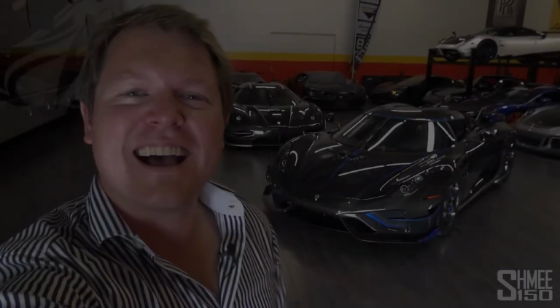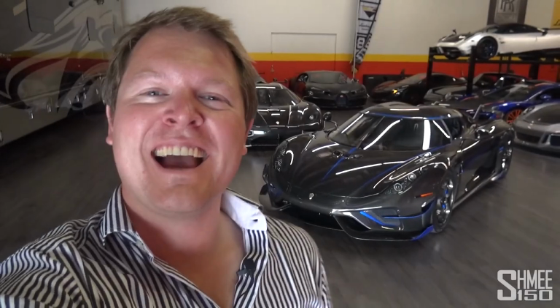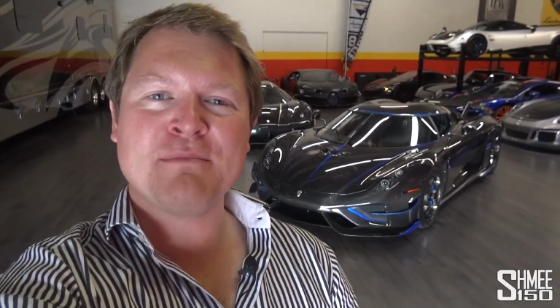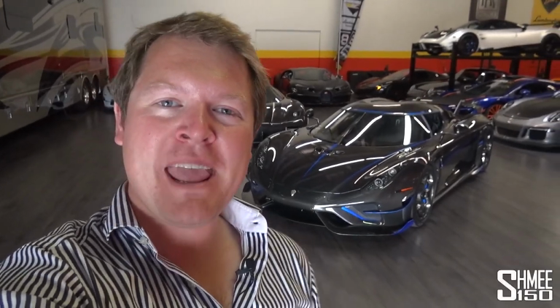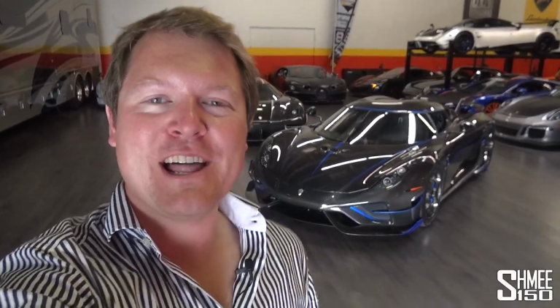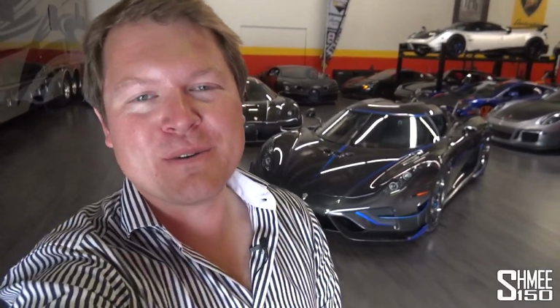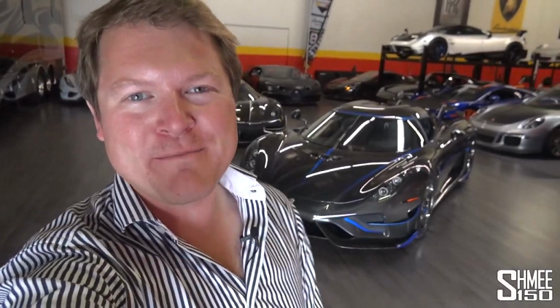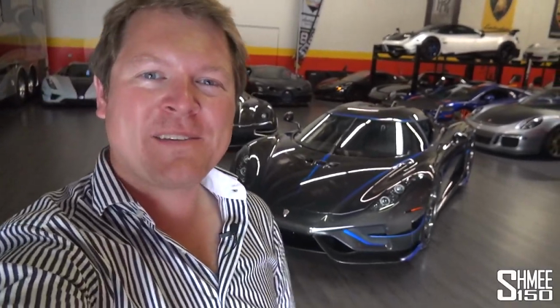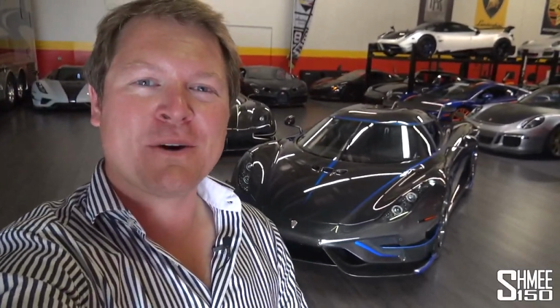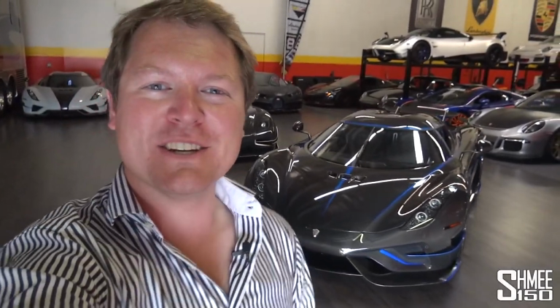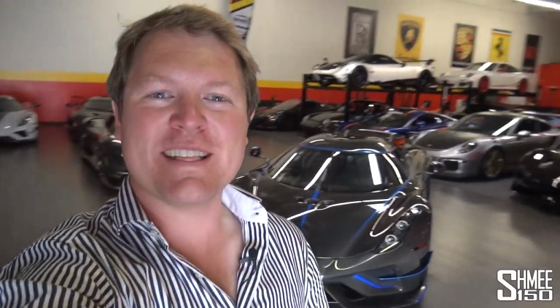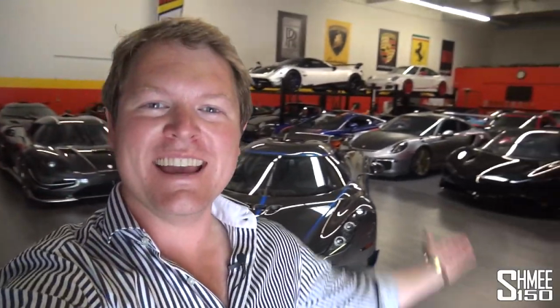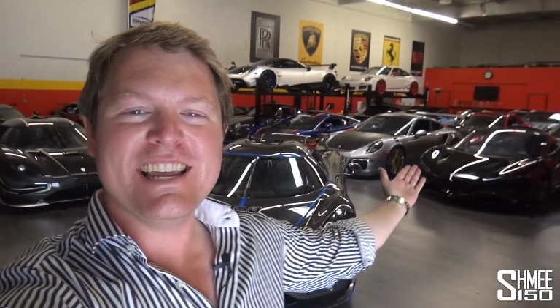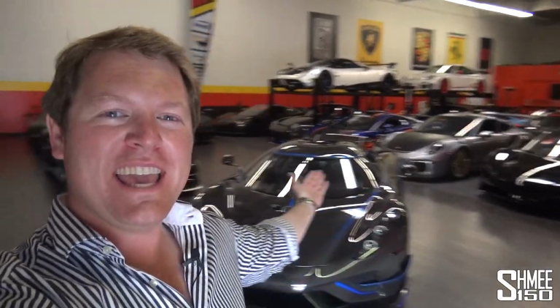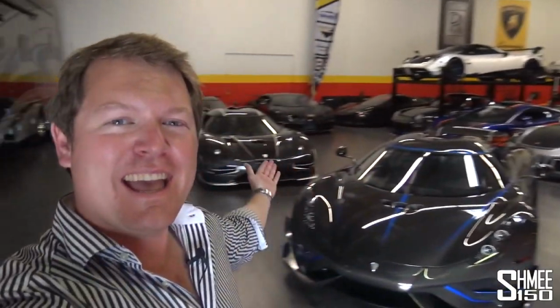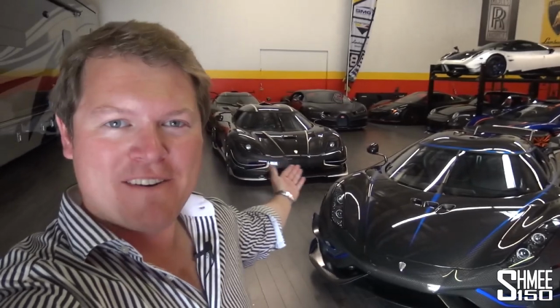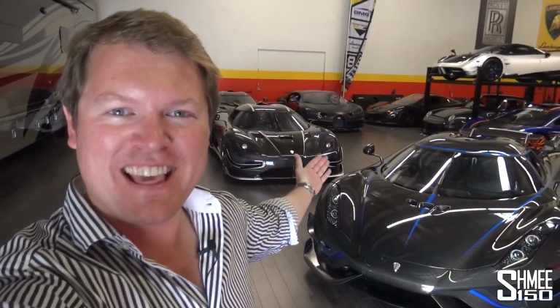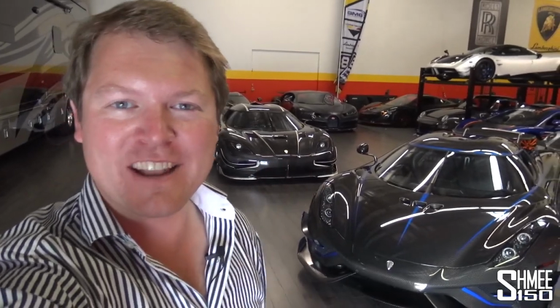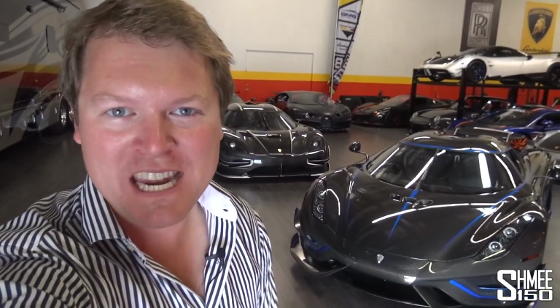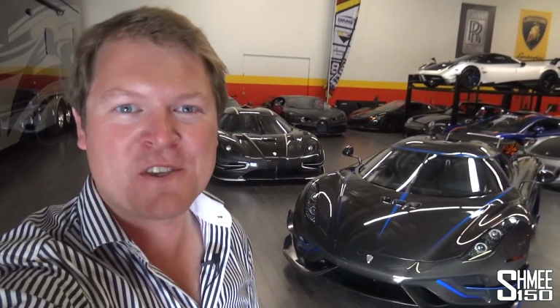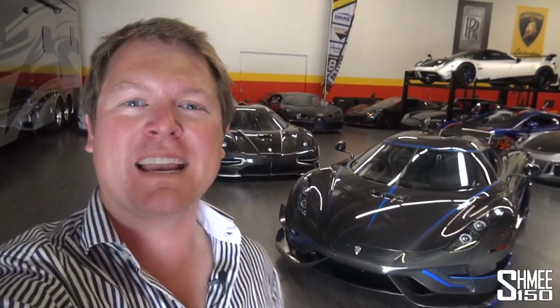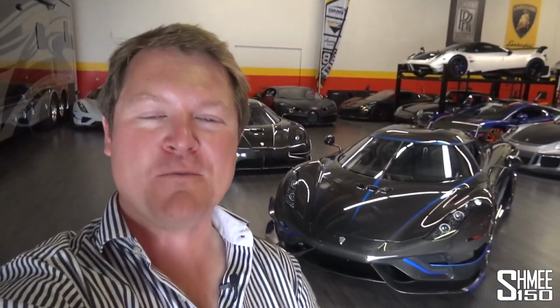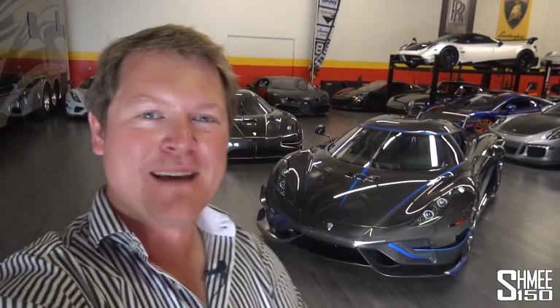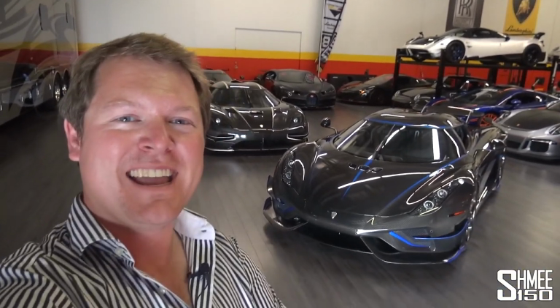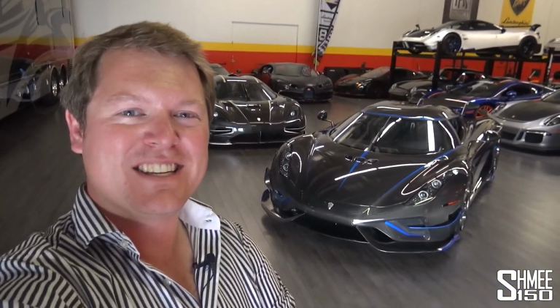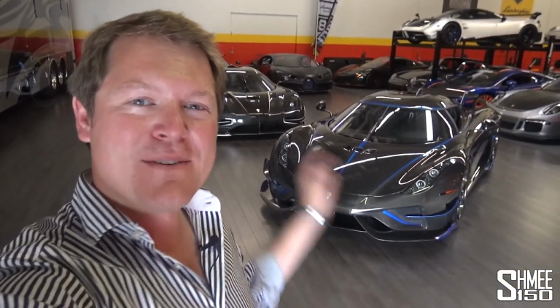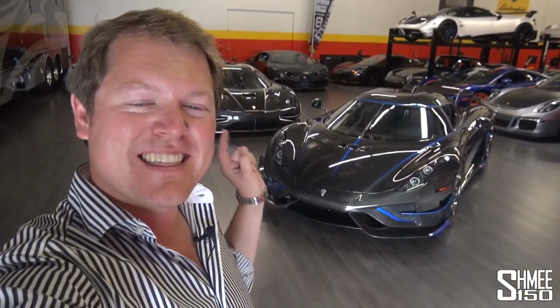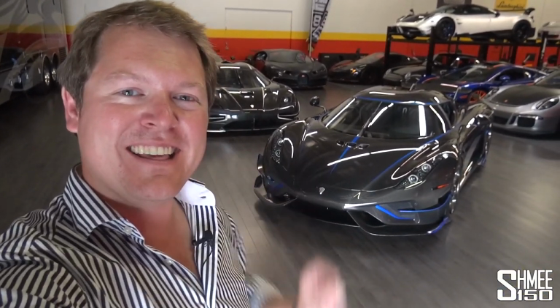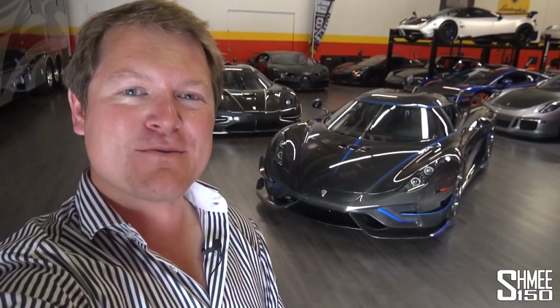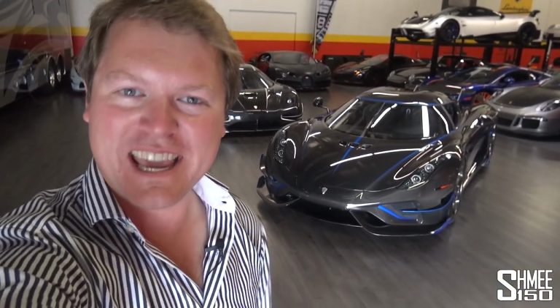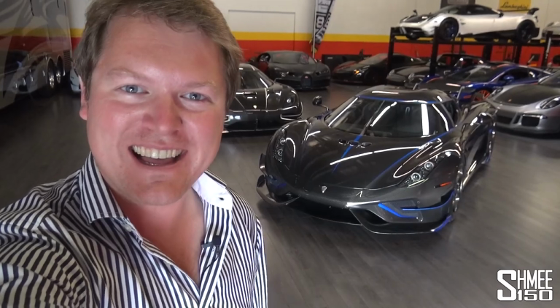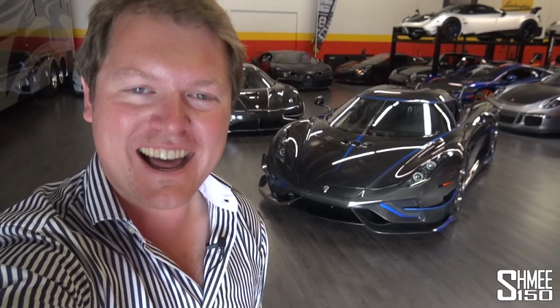Hi guys, I'm Shmi. Hello and welcome back to the channel where you join me today literally in paradise here at Speedy Jeff's Man Cave with Dan Amai to check out the Koenigsegg Regera Honey.